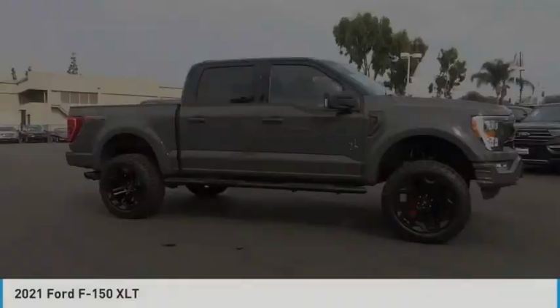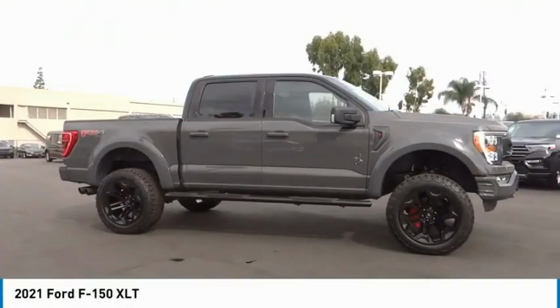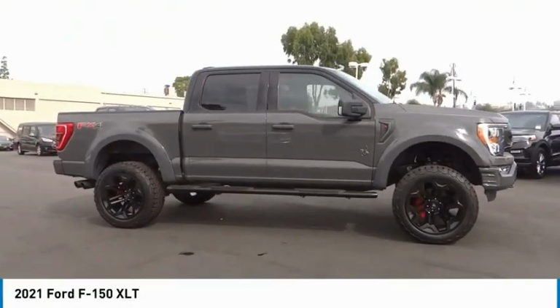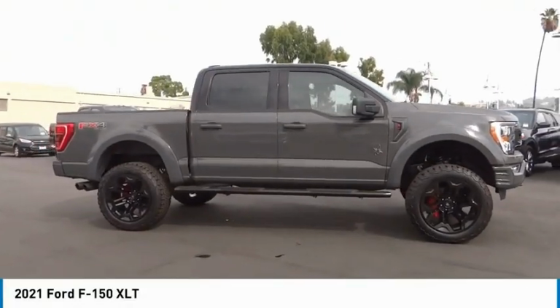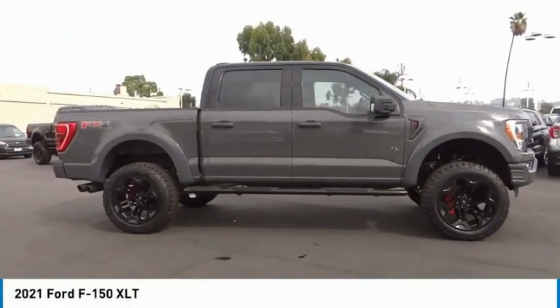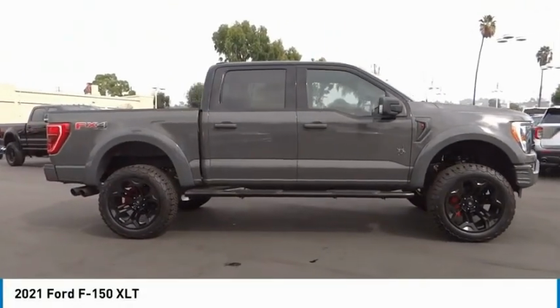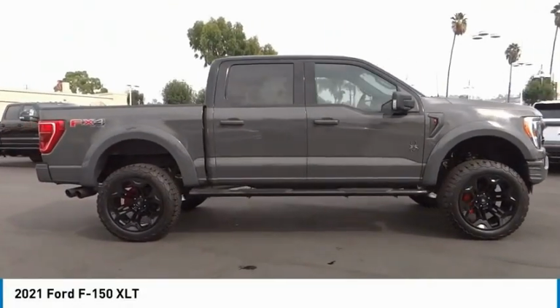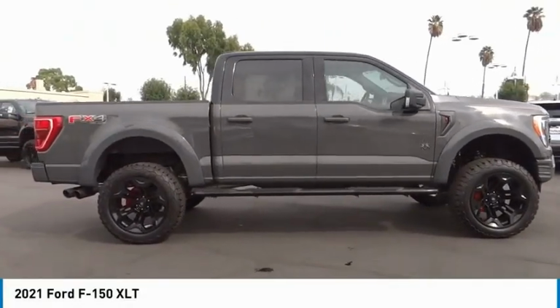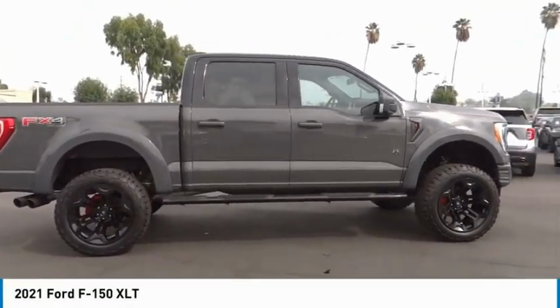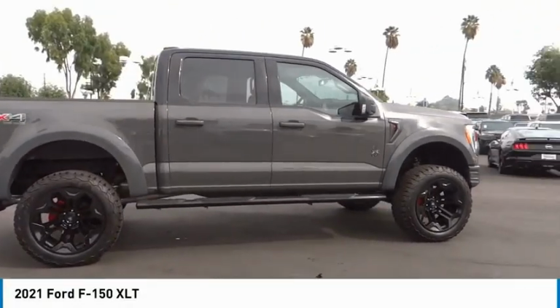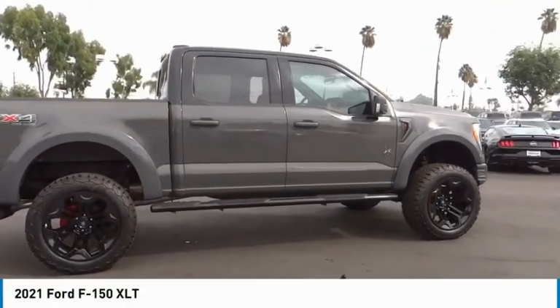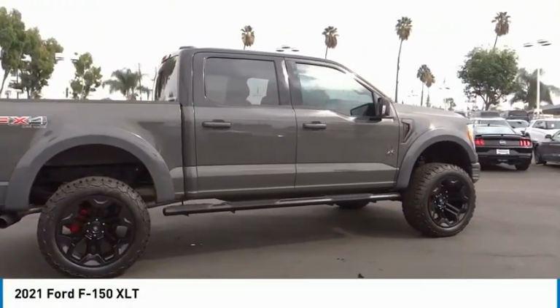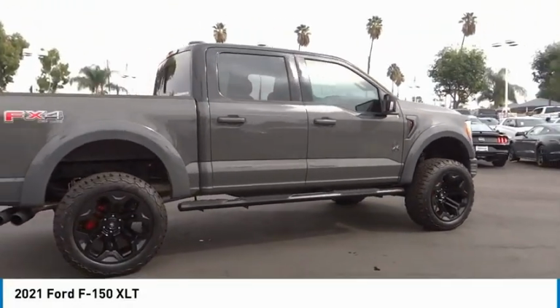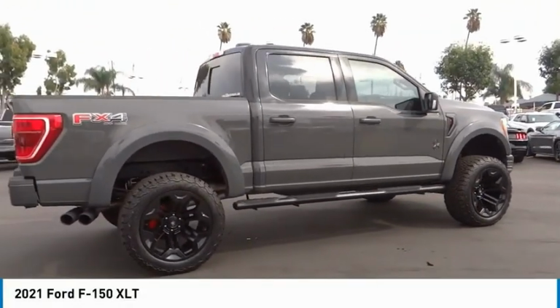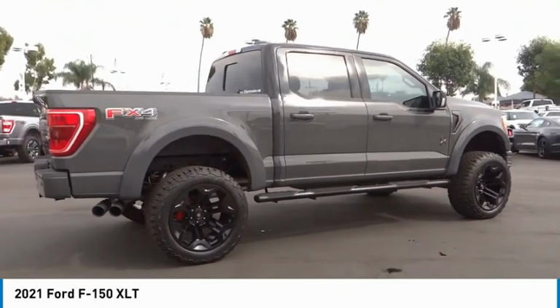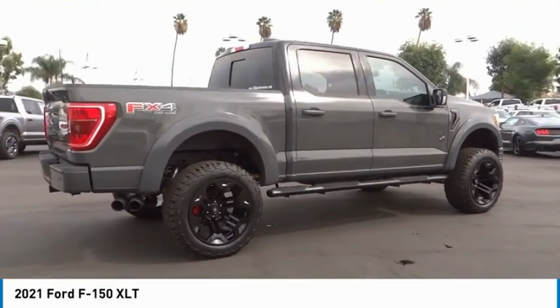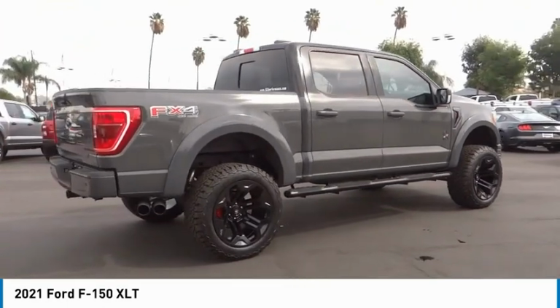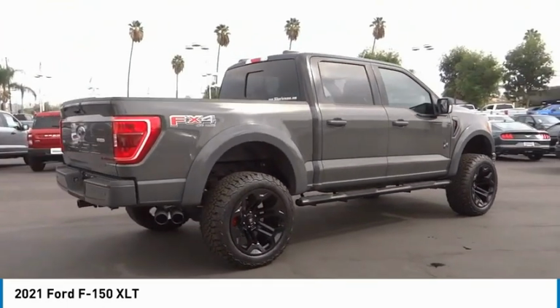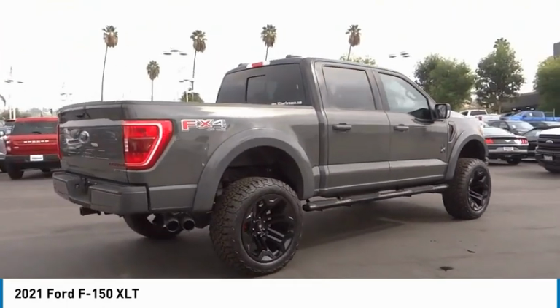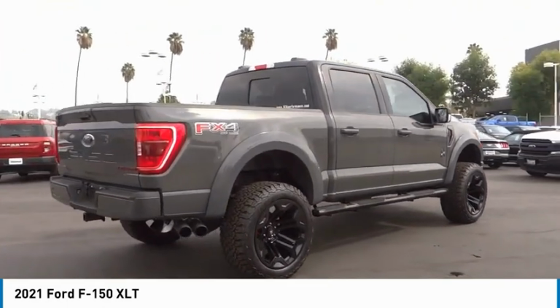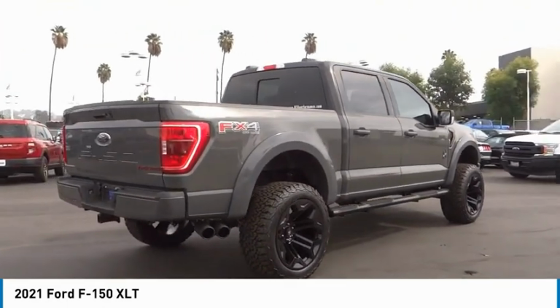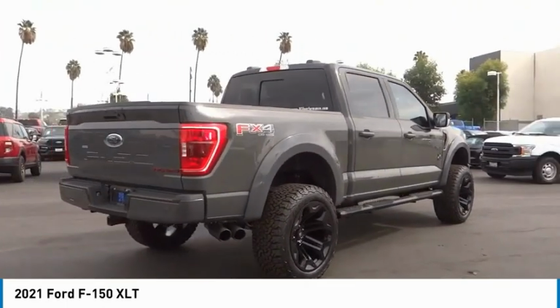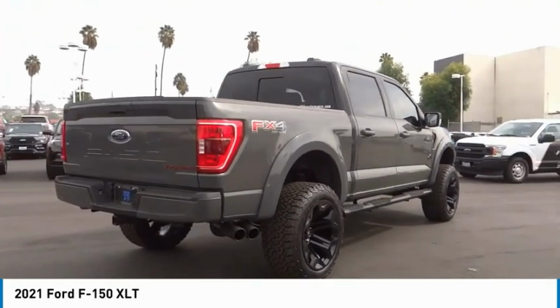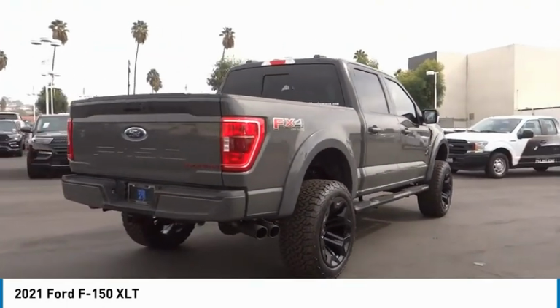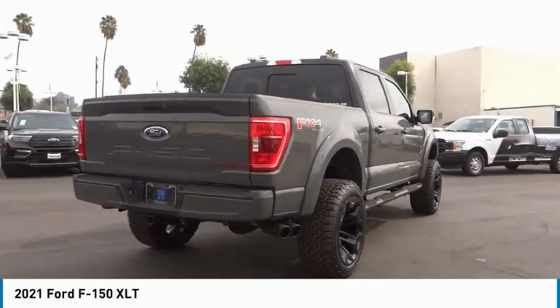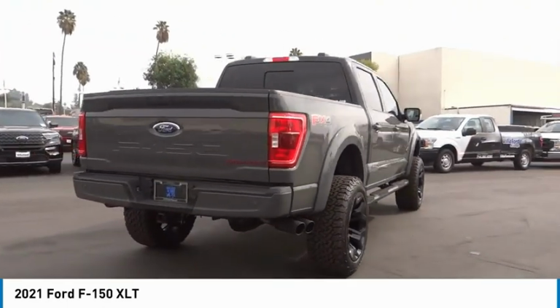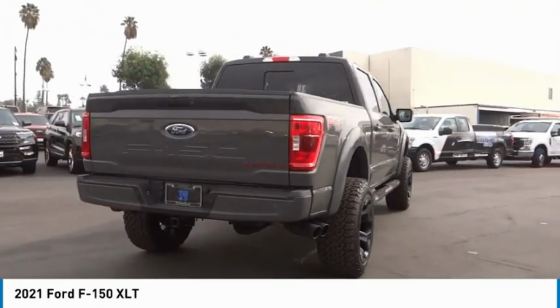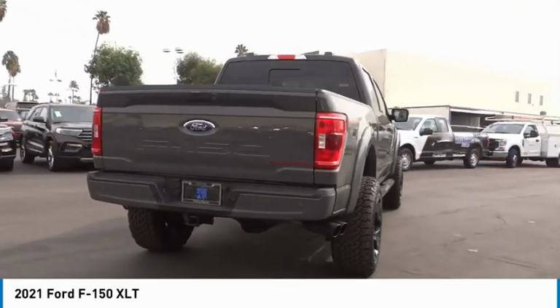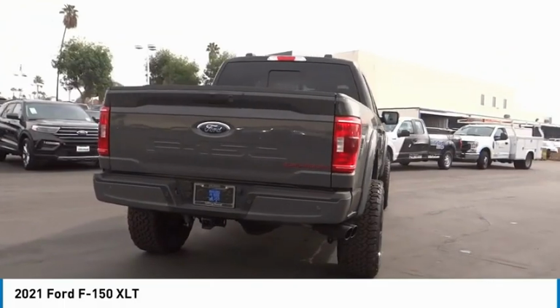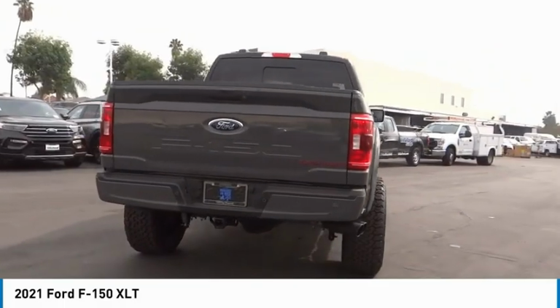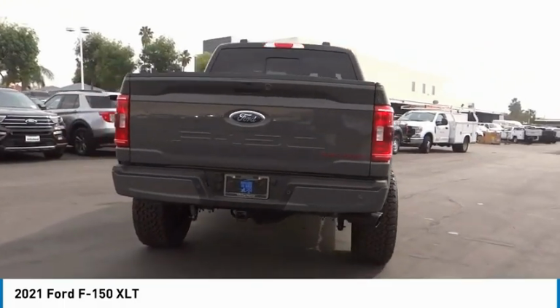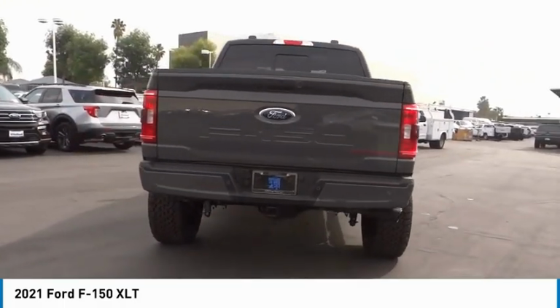Looking for the right vehicle? Check out the 2021 F-150. A Ford F-150 knows how to handle any situation. It's built to follow orders. No whining.